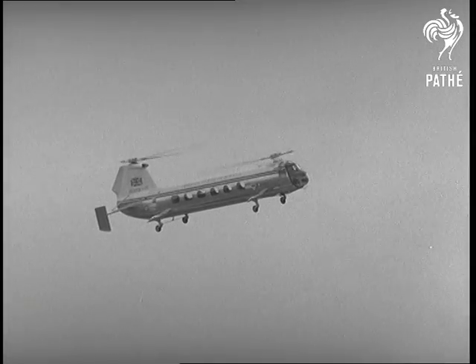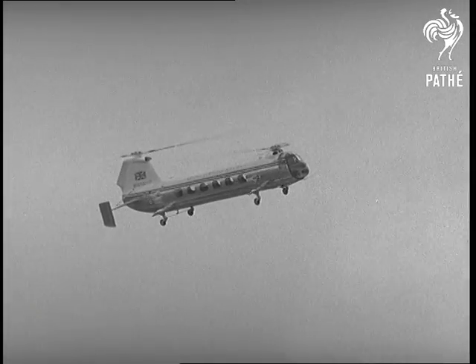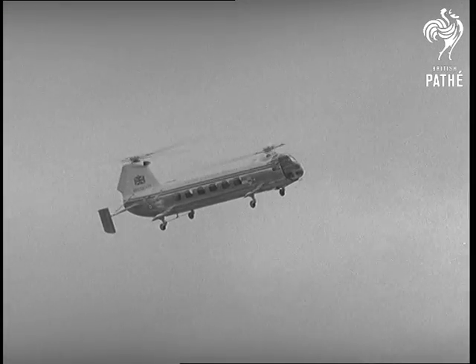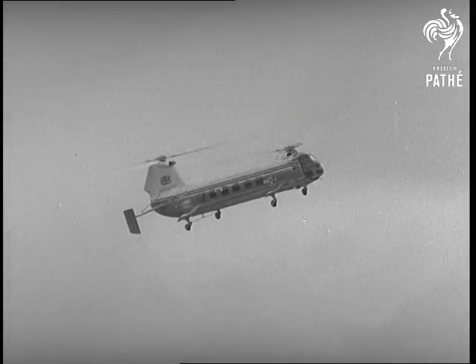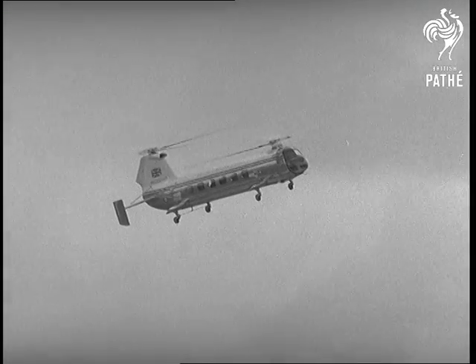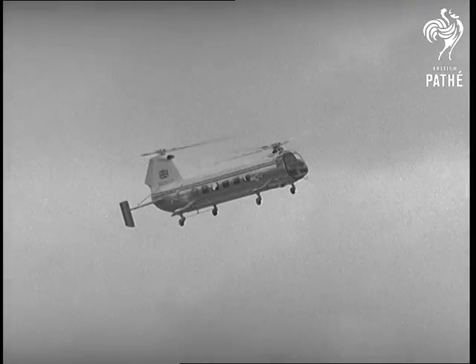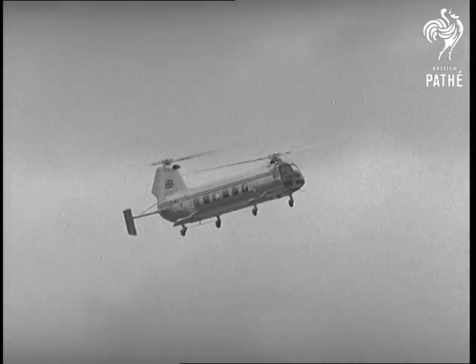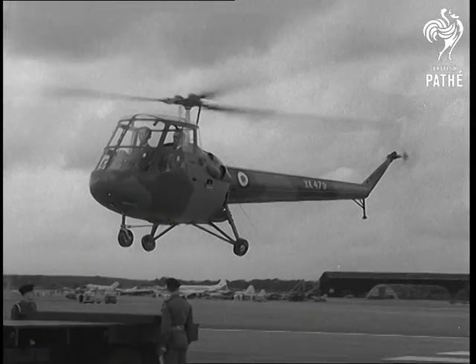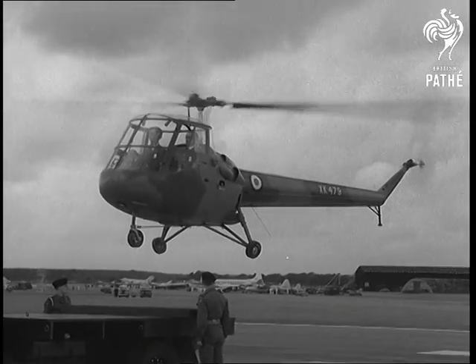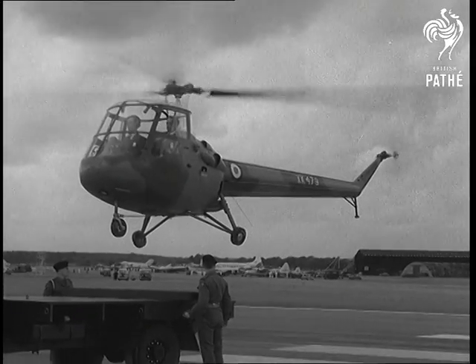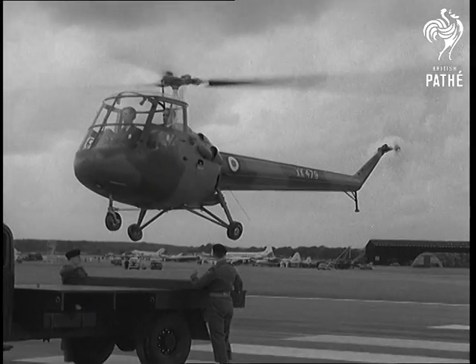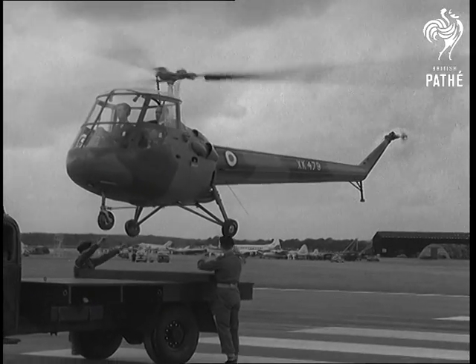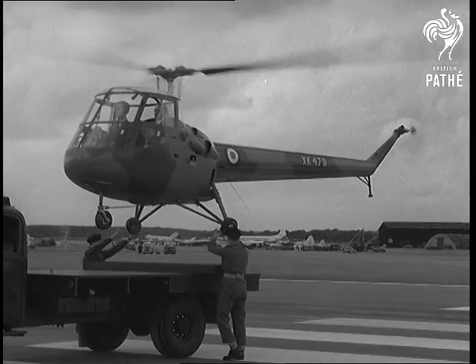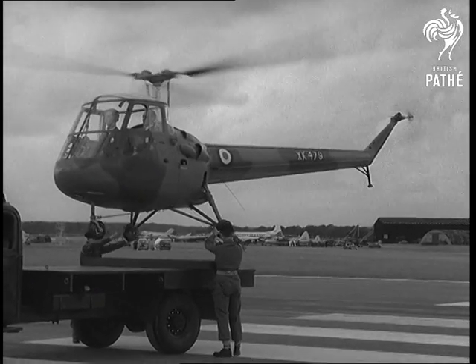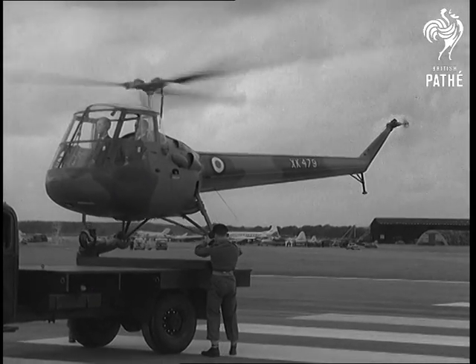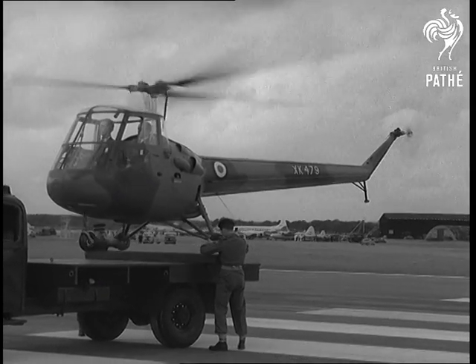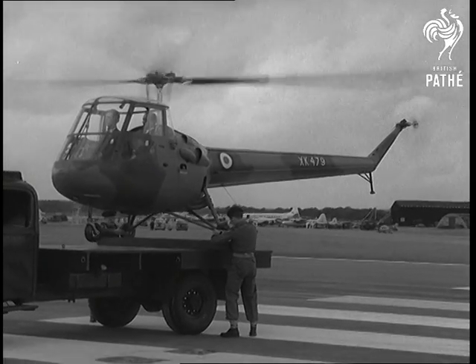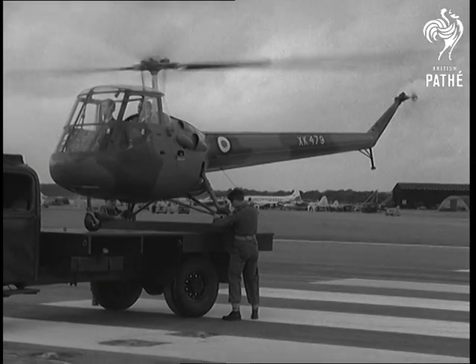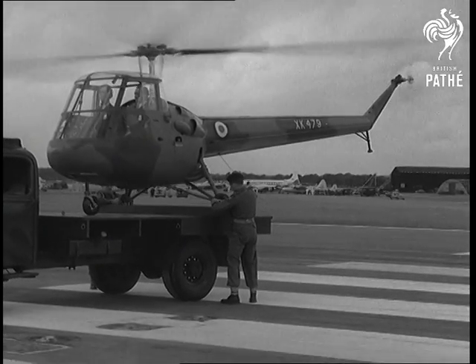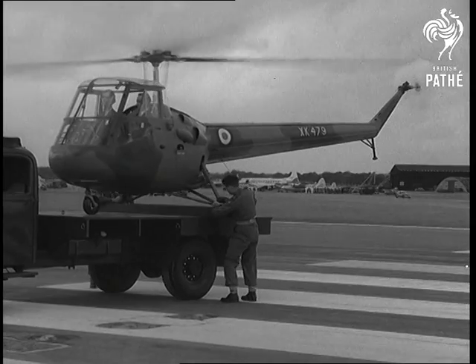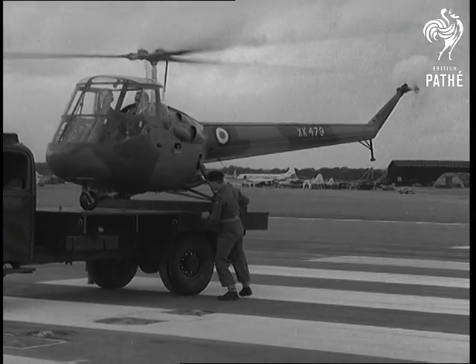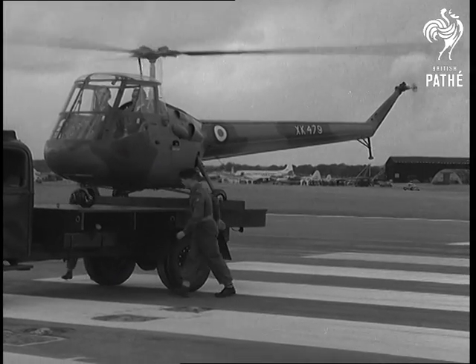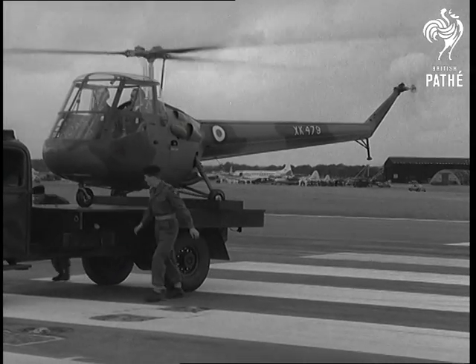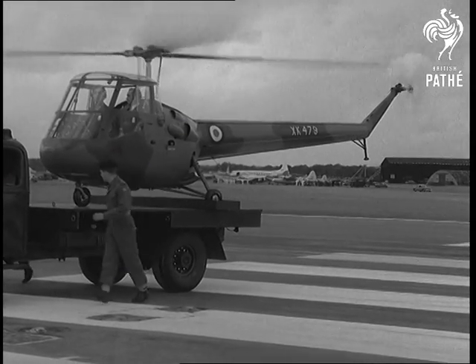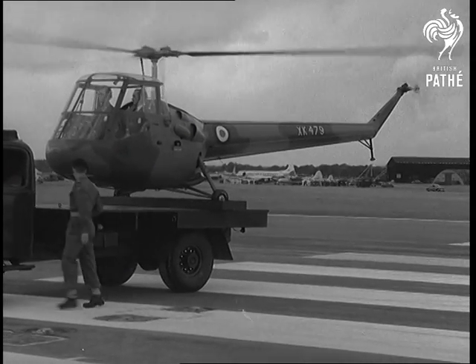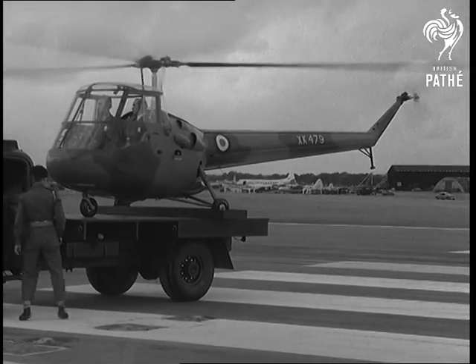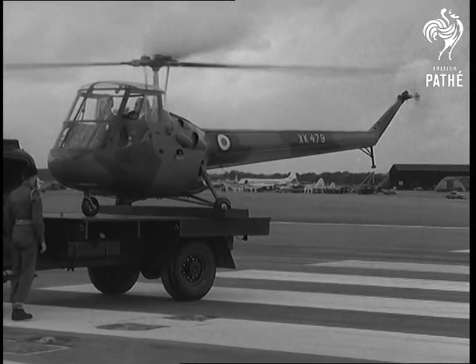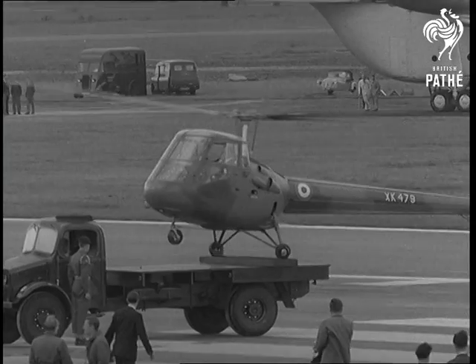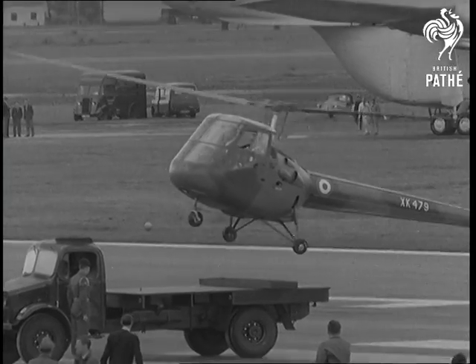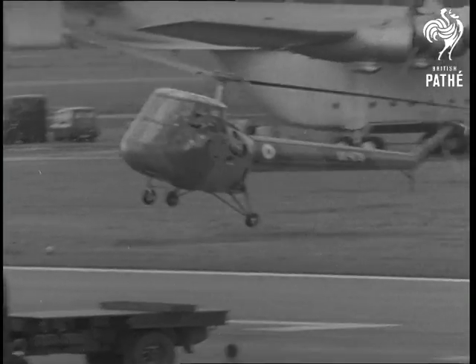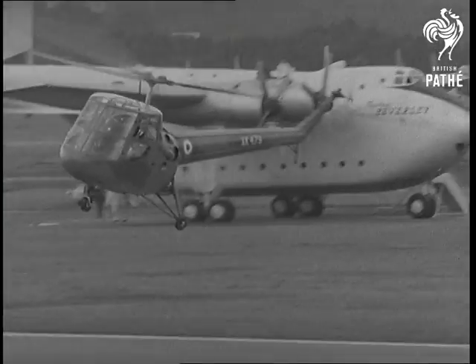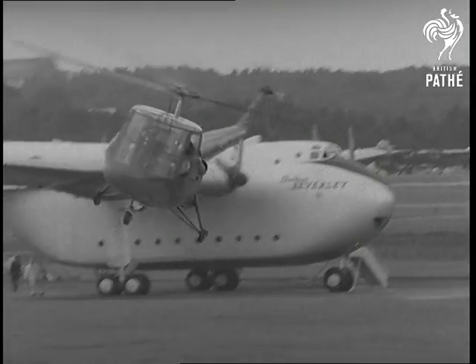Here's the Bristol Type 173 tandem rotor helicopter, and the Saunders-Roe Skeeter Mark VI two-seater, demonstrating that there just isn't anywhere it can't land — and anywhere it can land, it can take off.